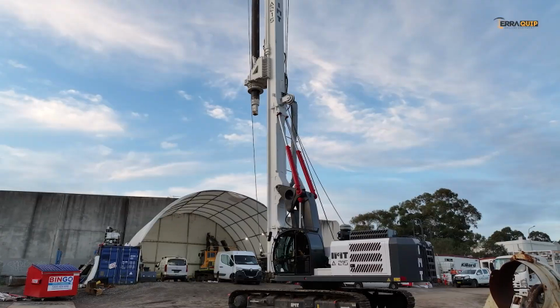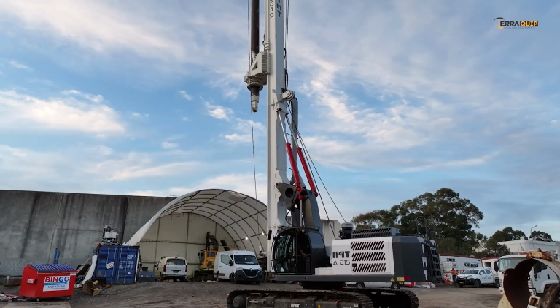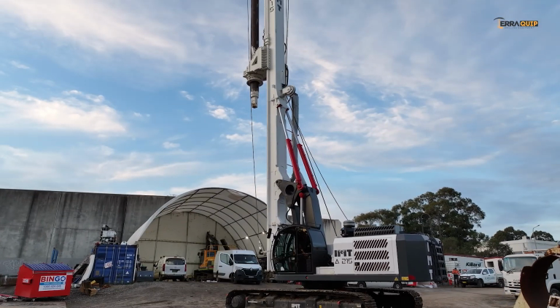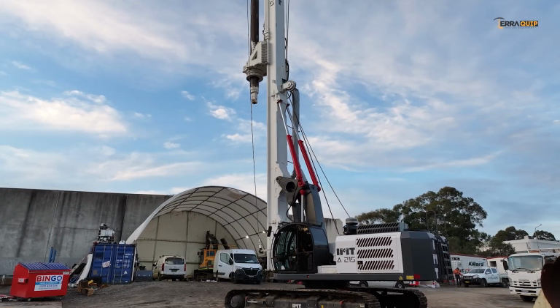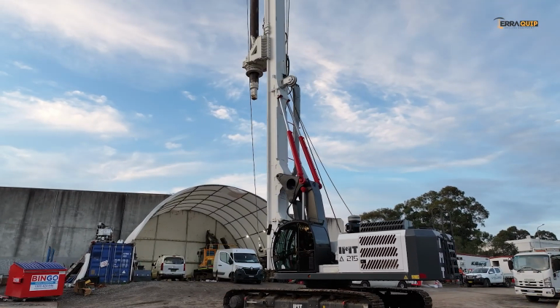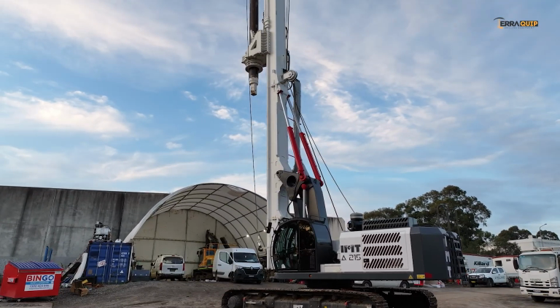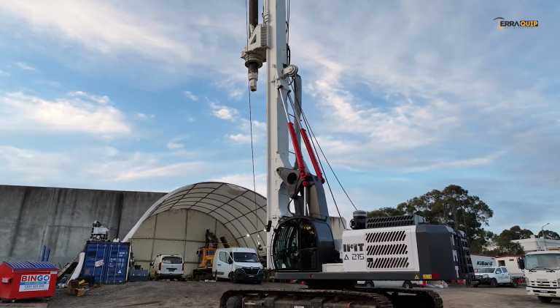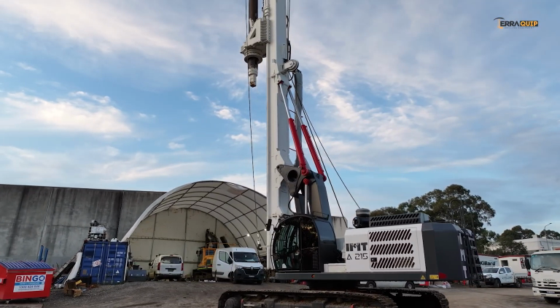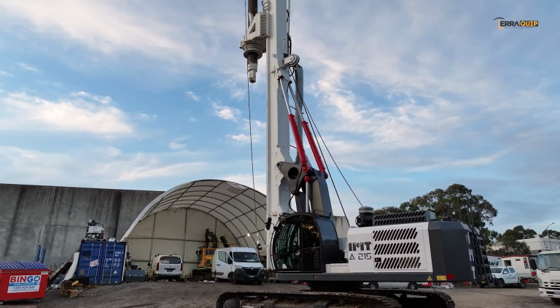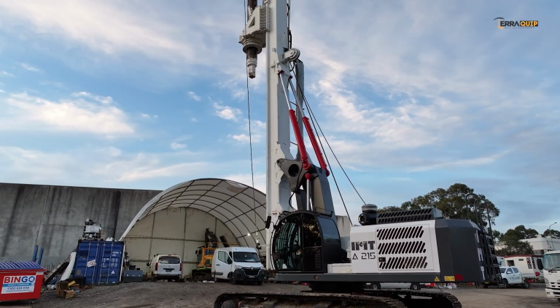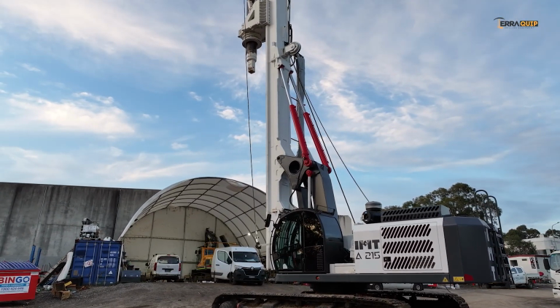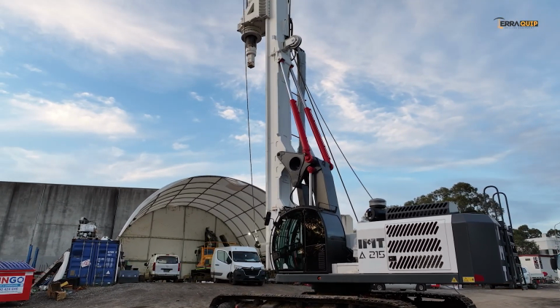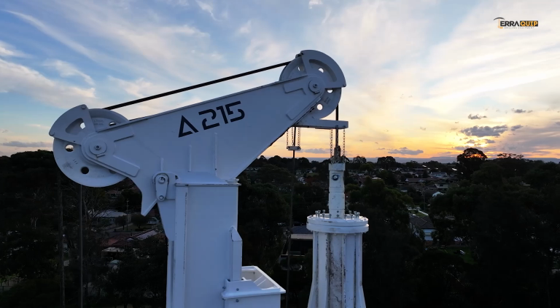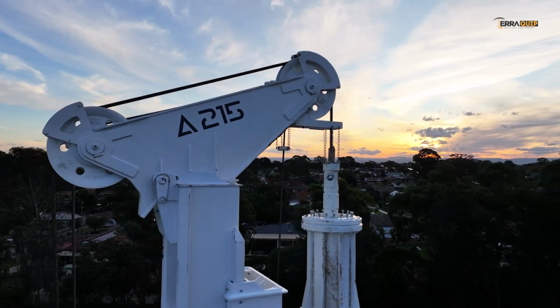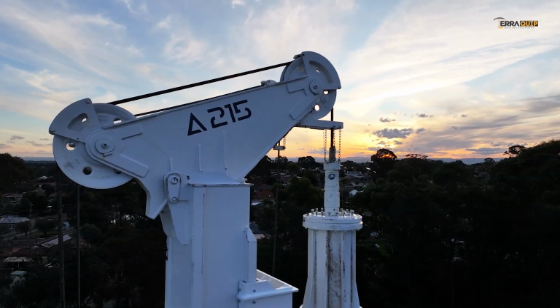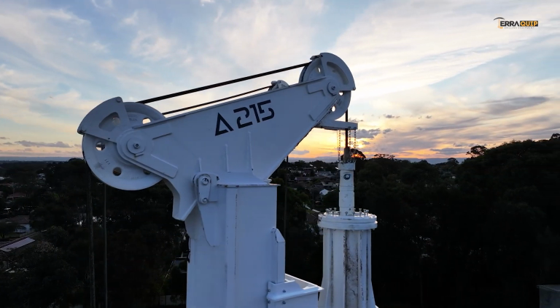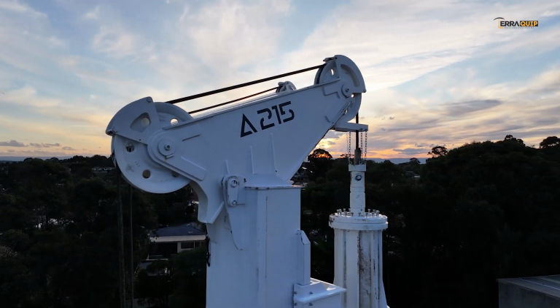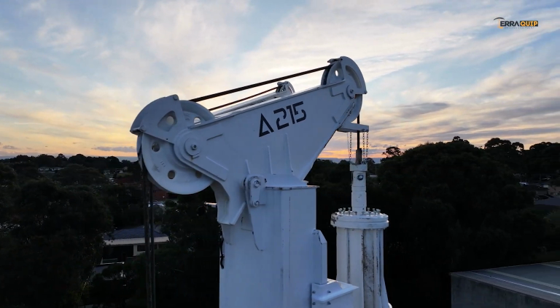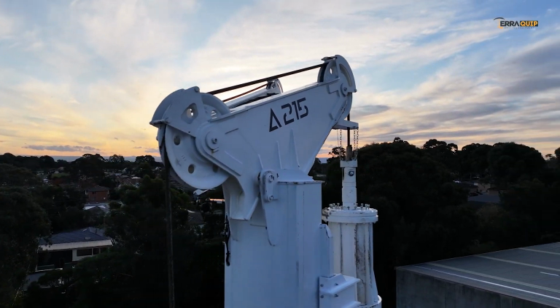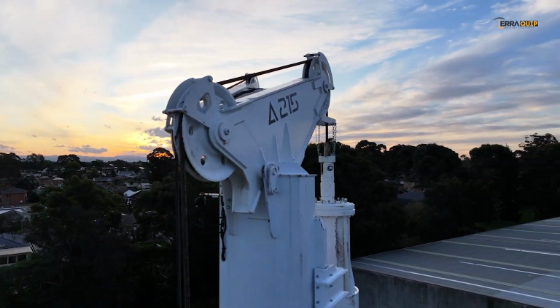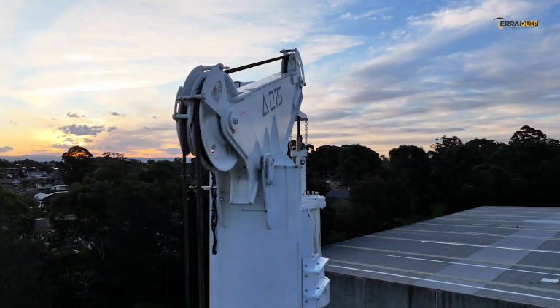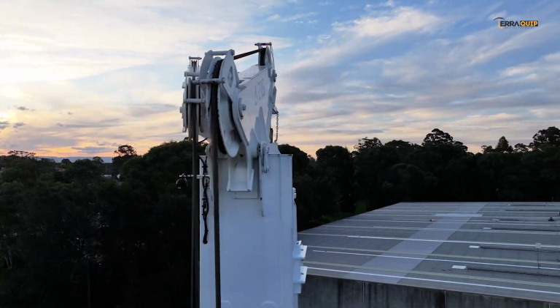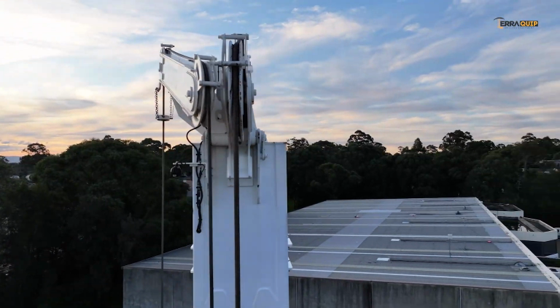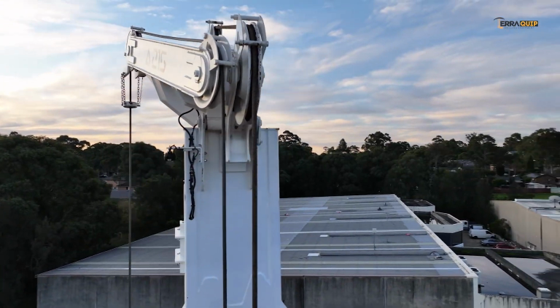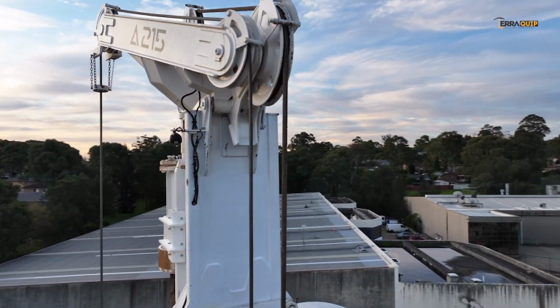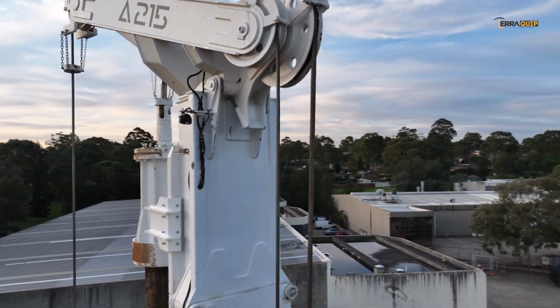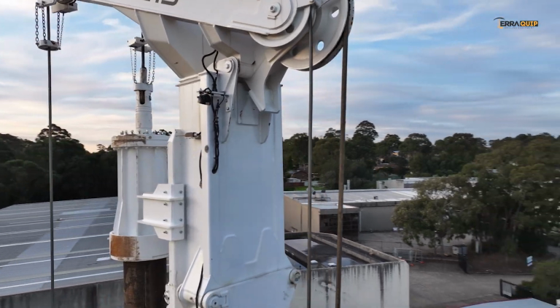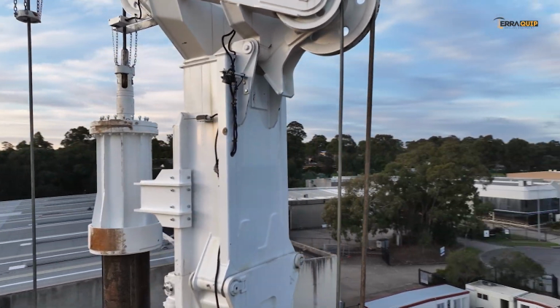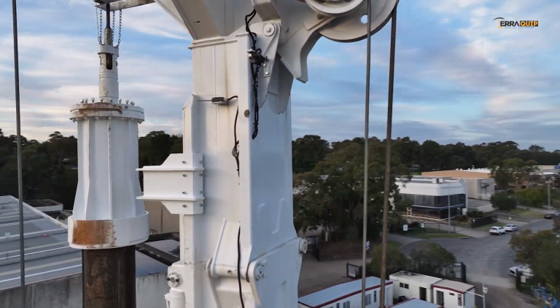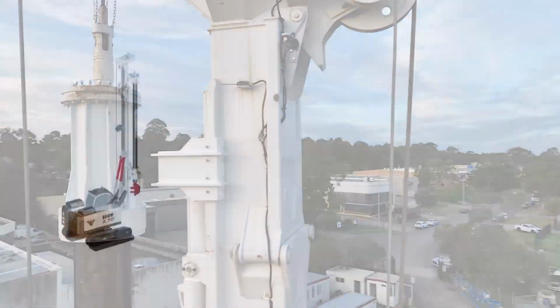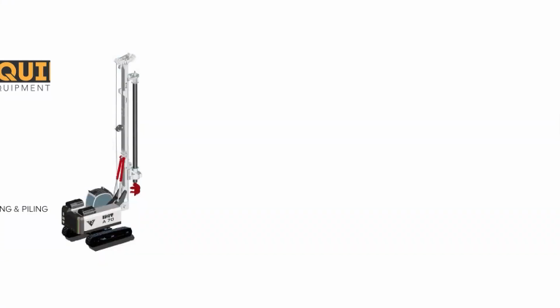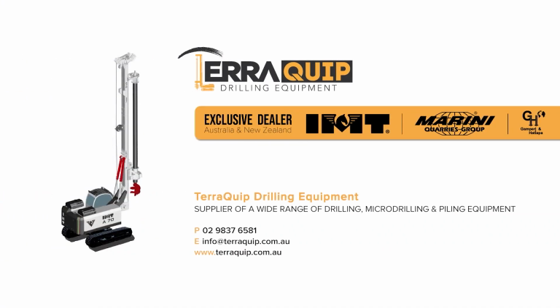The IMT drilling and piling rigs have a strong, sturdy, robust, yet innovative and simple design engineered to tackle the most difficult ground conditions in the sector without frequent breakdowns or unplanned scheduled maintenance. Contact us for more information.